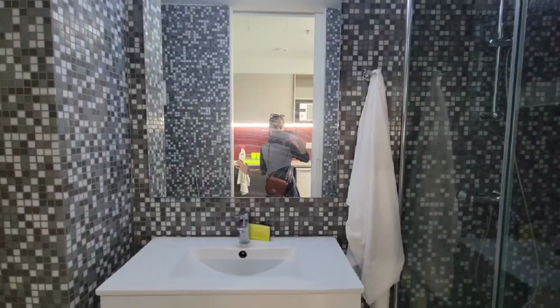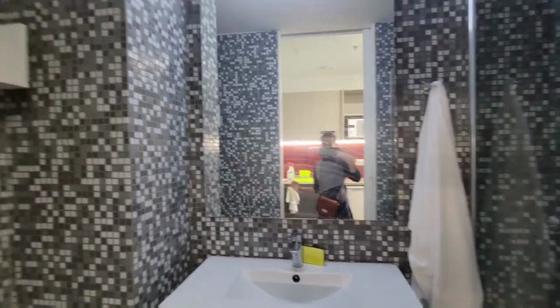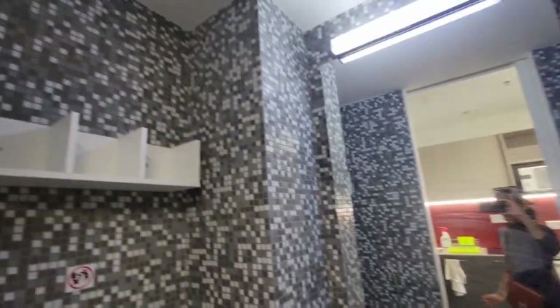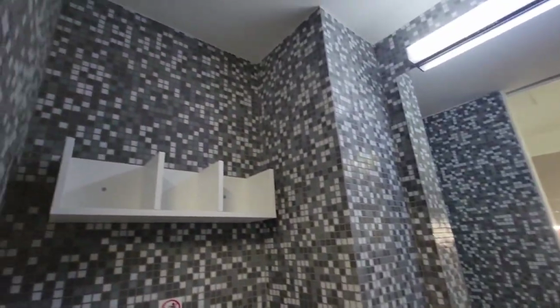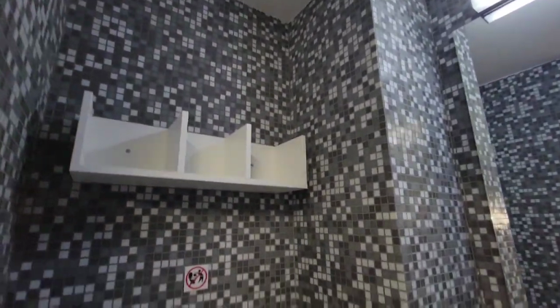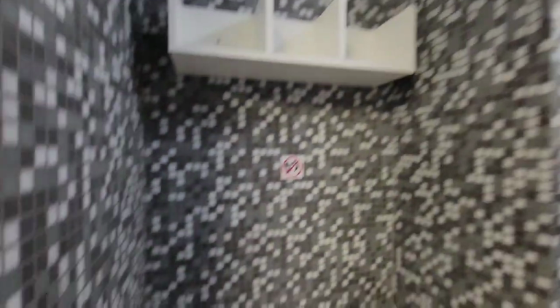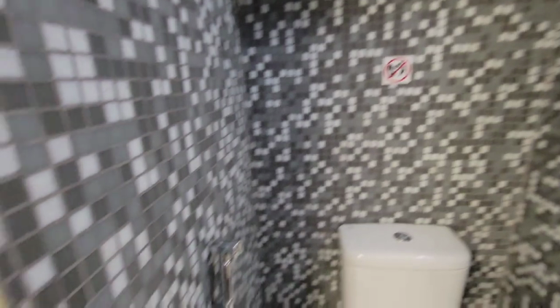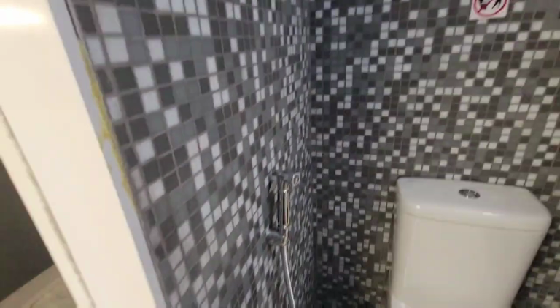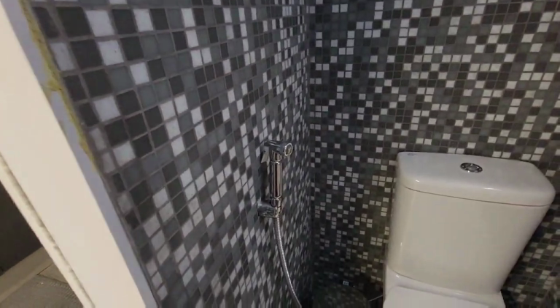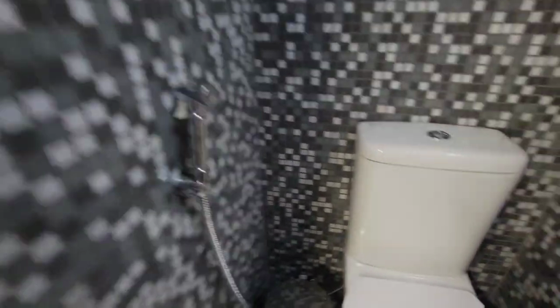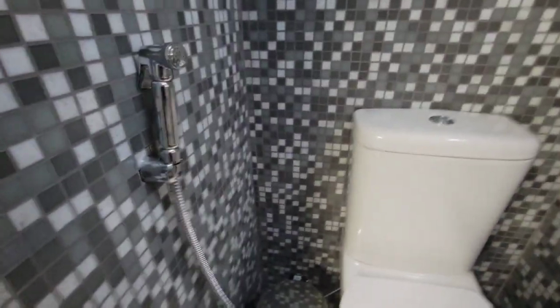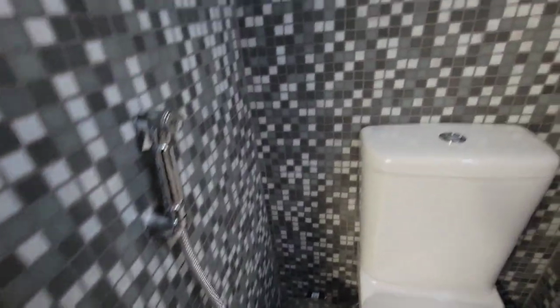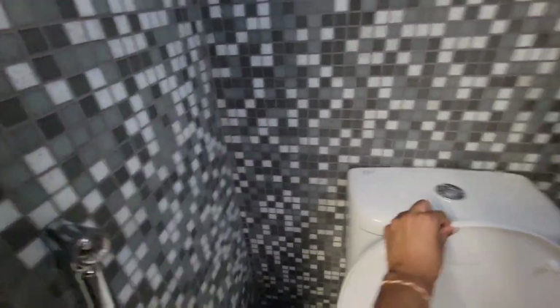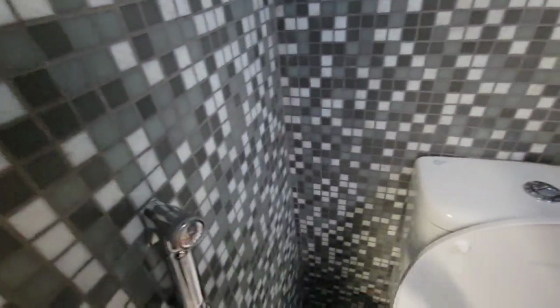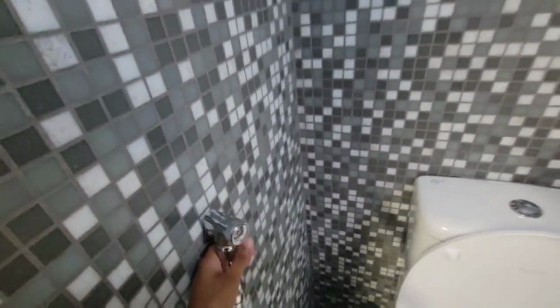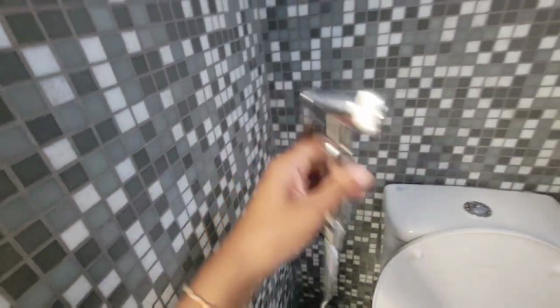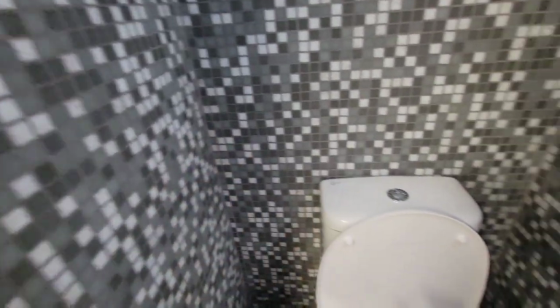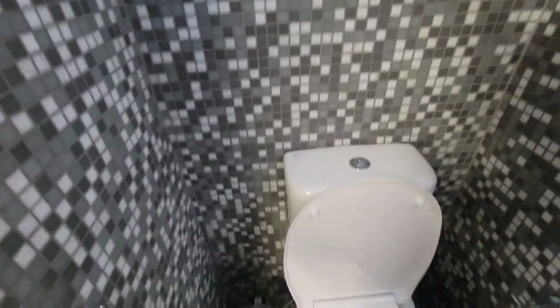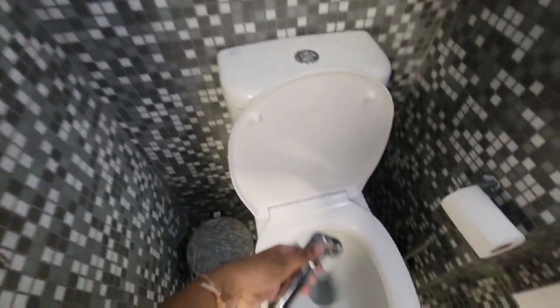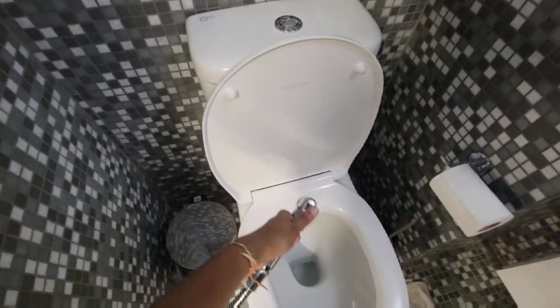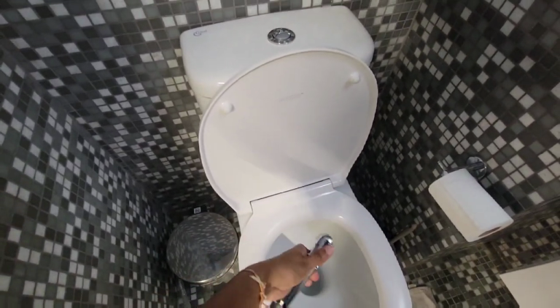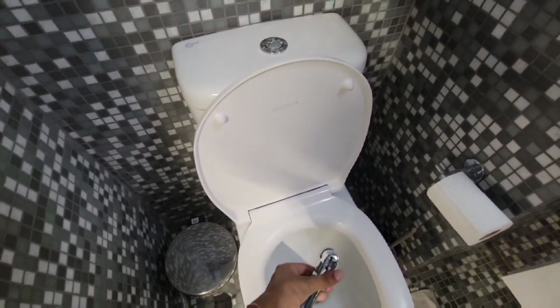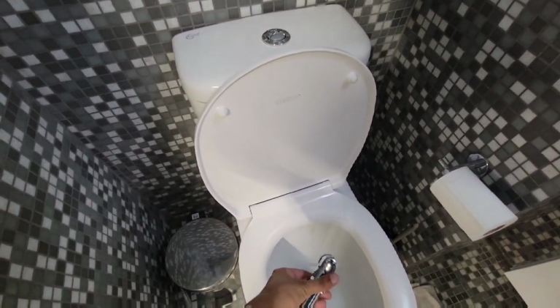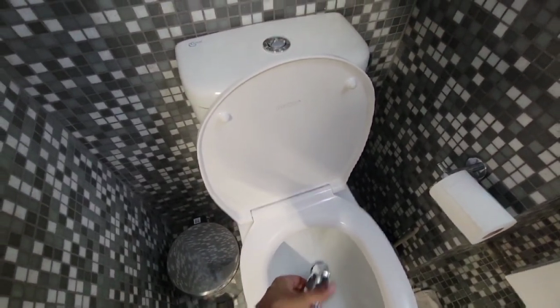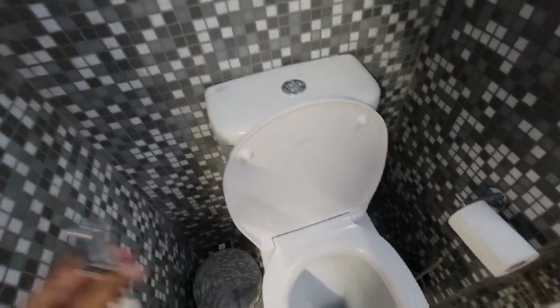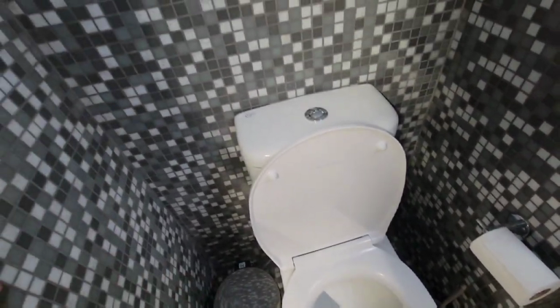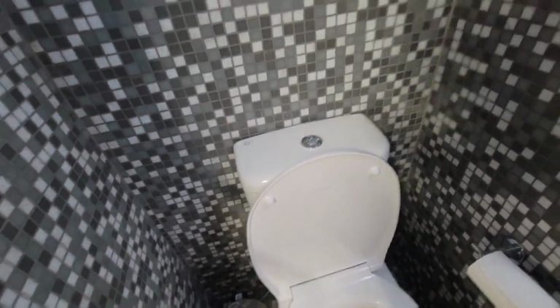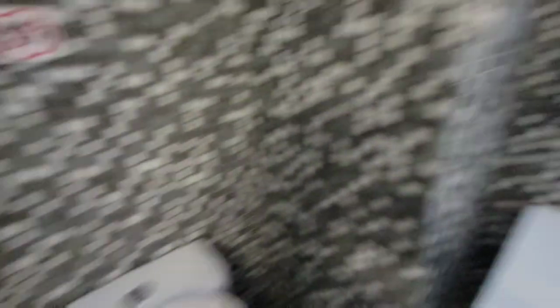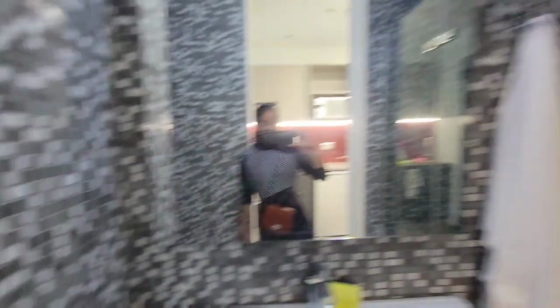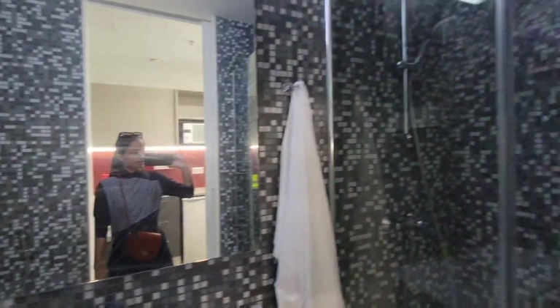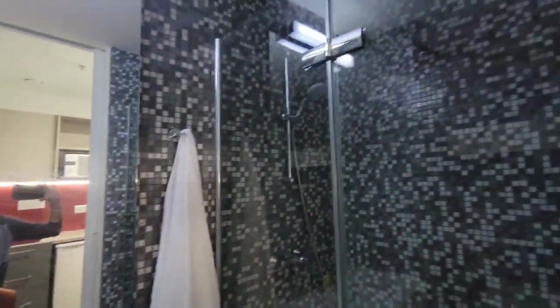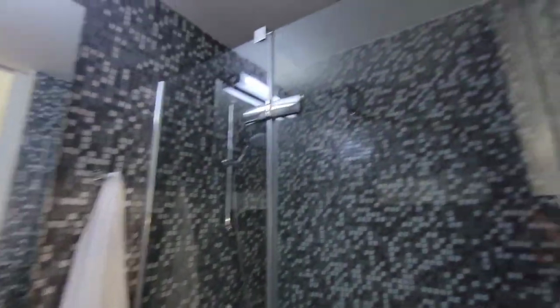Here is the bathroom. You have a nice shelf. The best part of this bathroom is that we have a nice bidet, a sprayer — you have a spray like this. This place also comes with towels.